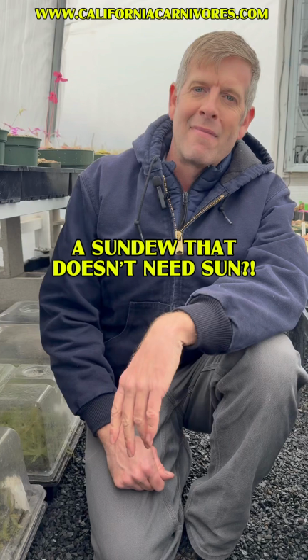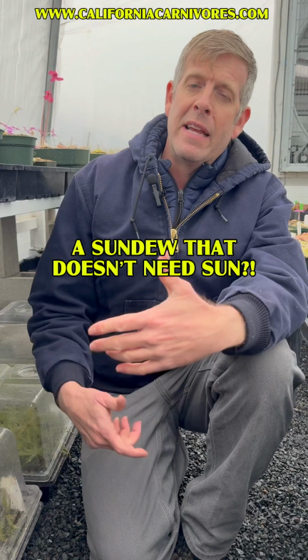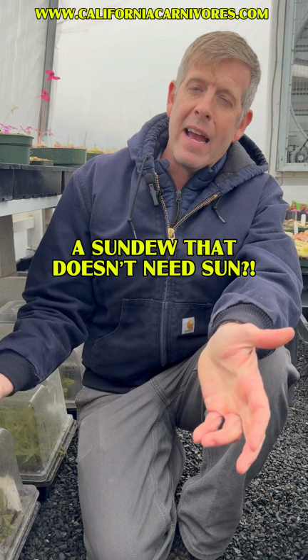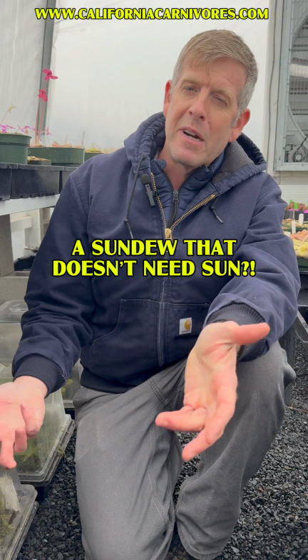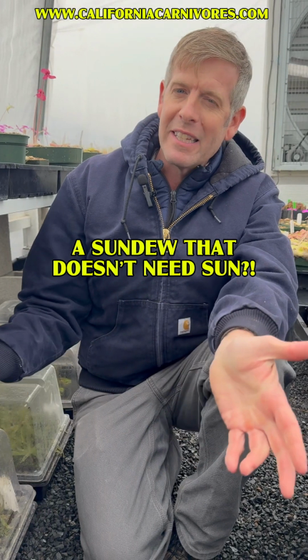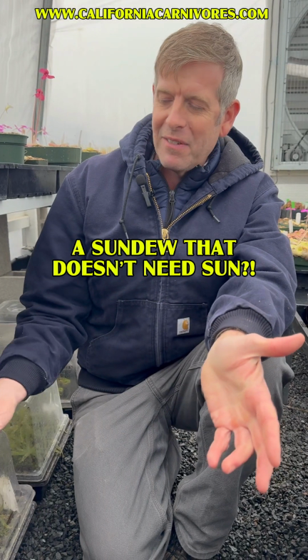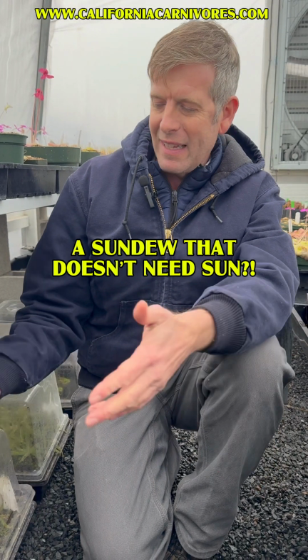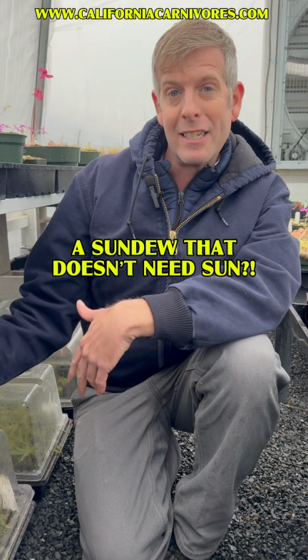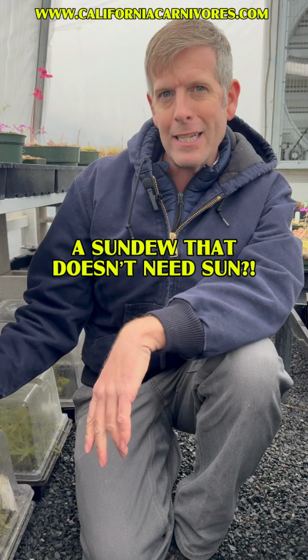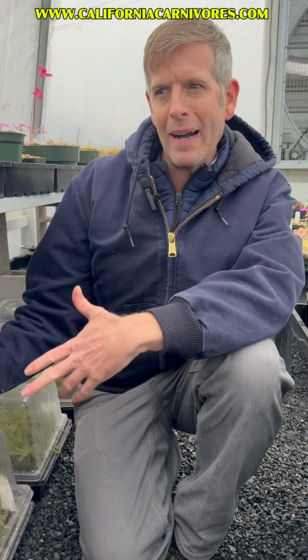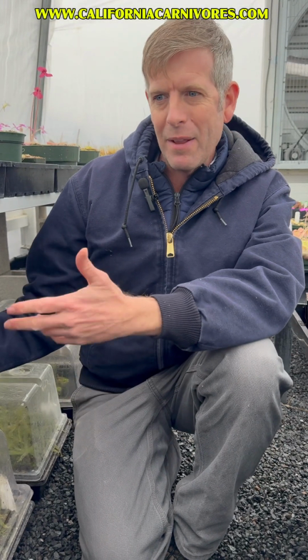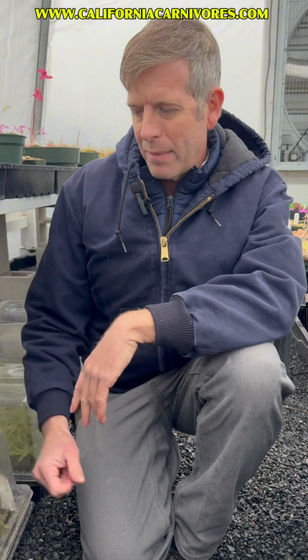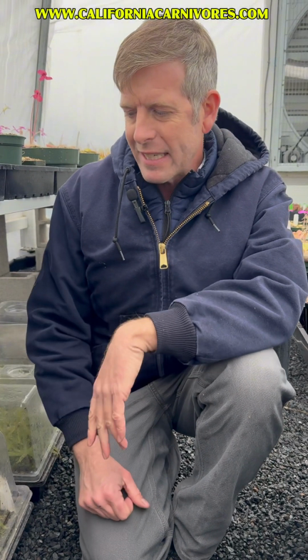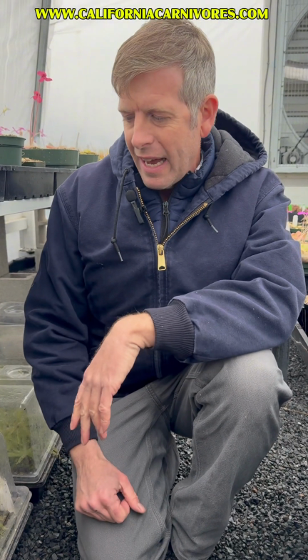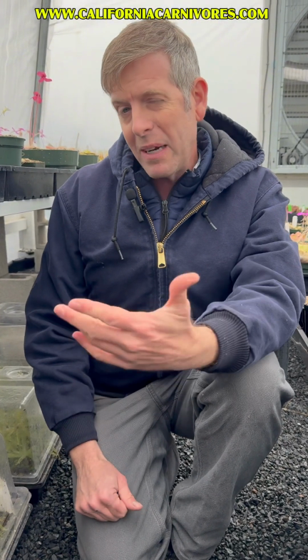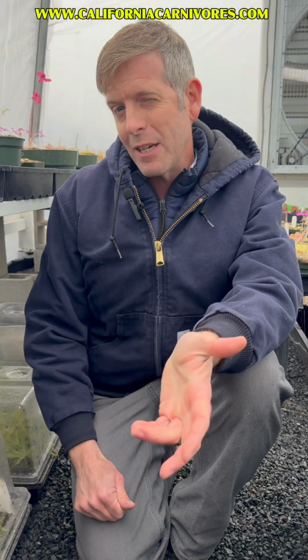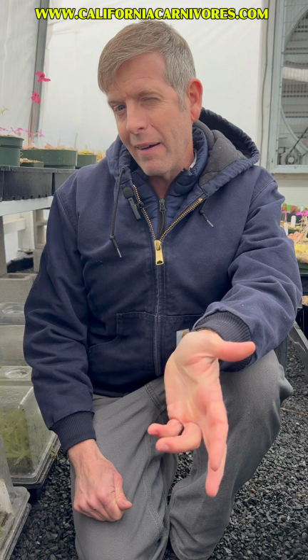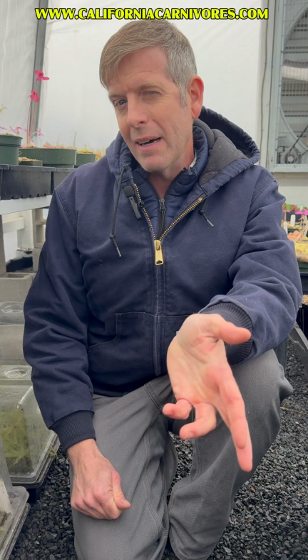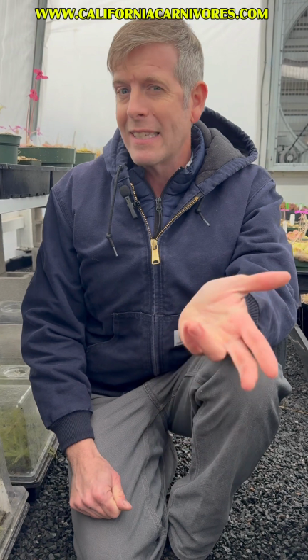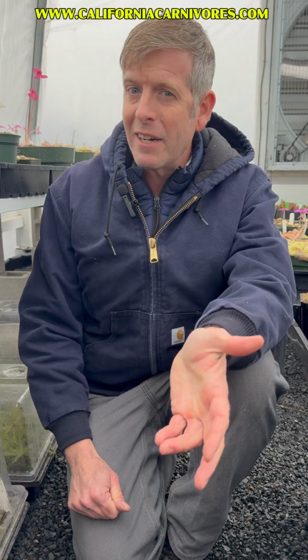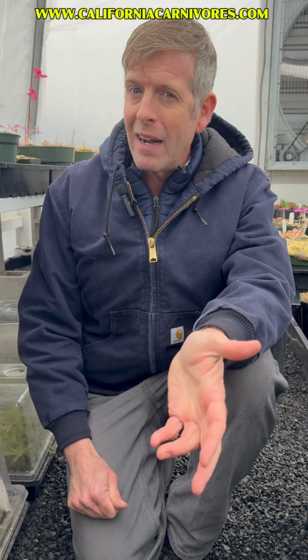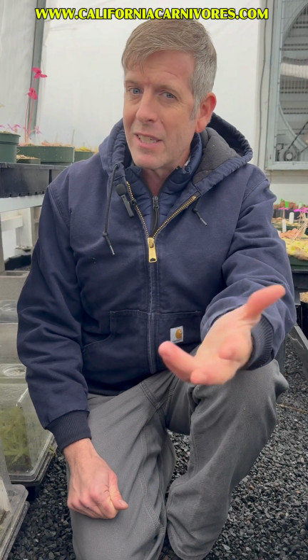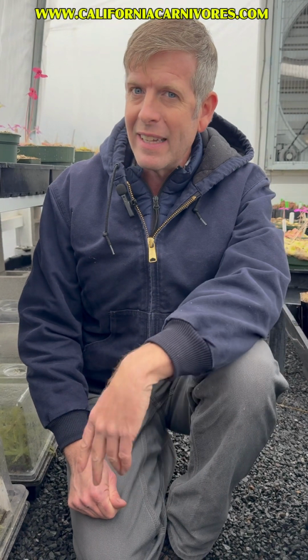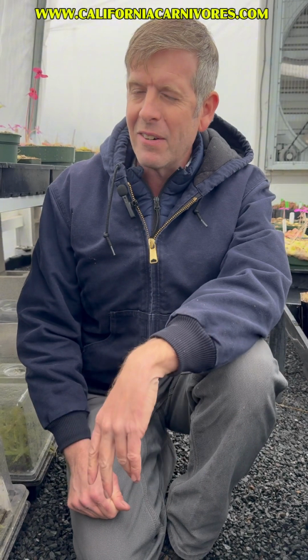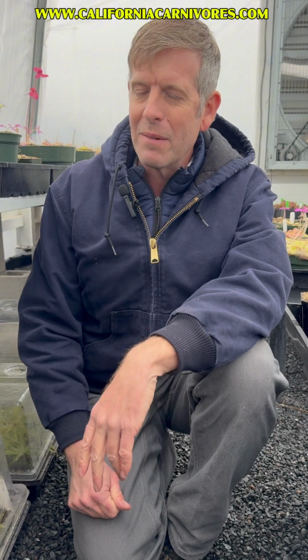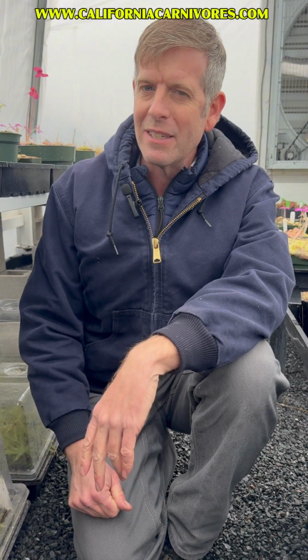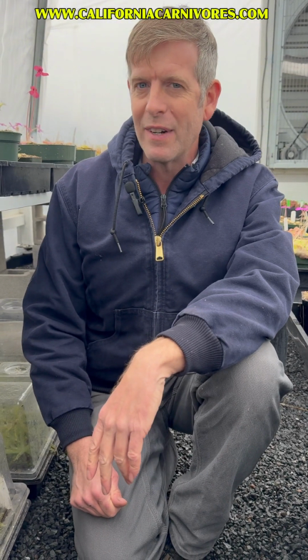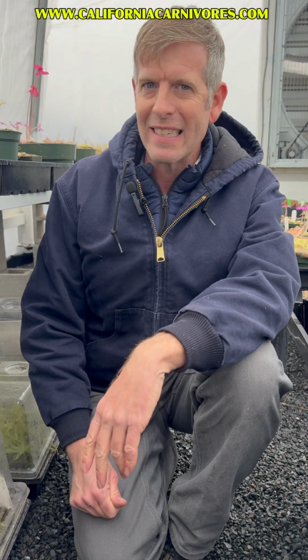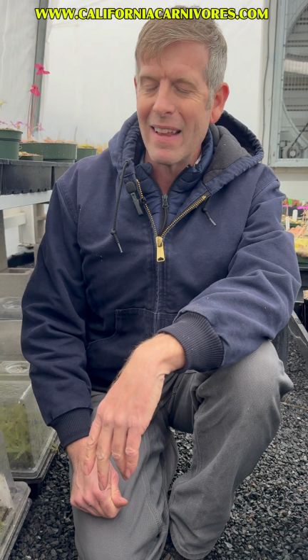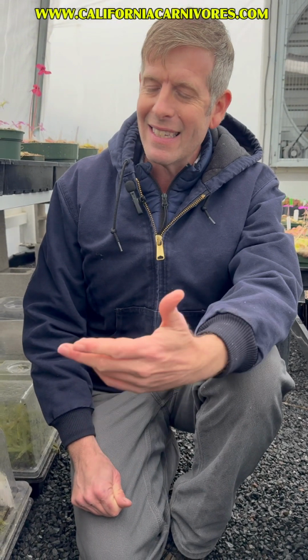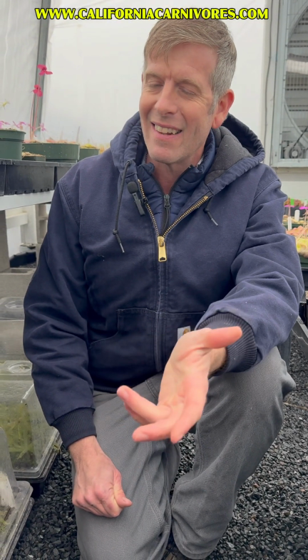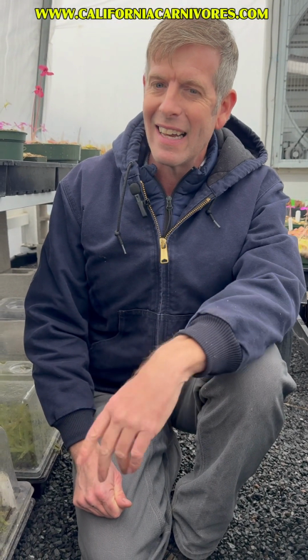Here I am, crouching in the gravel next to this shady spot underneath one of our benches. I want to talk to you about a sundew. I've always joked that you don't call them sundews for no reason, and that's because they need a lot of sun.